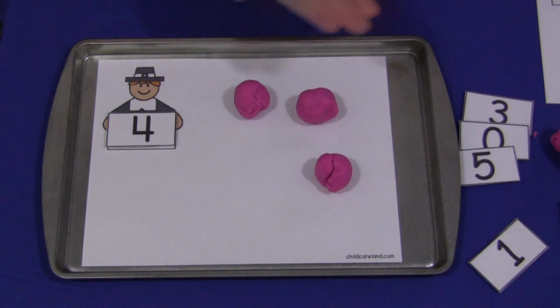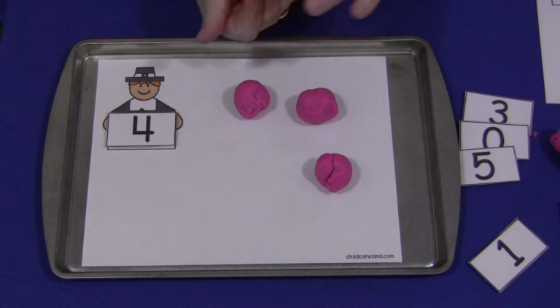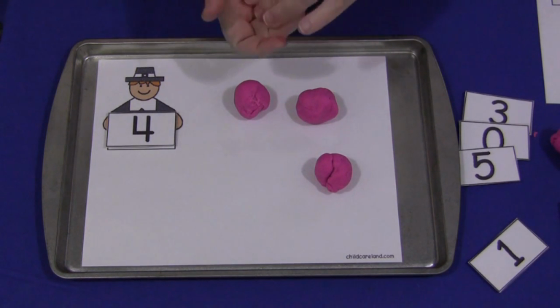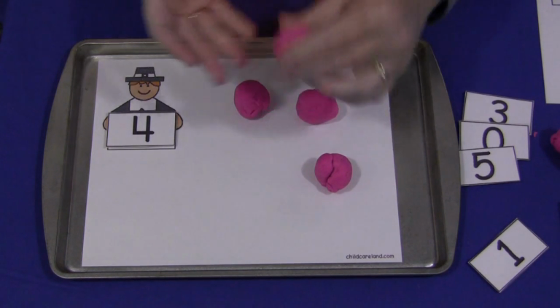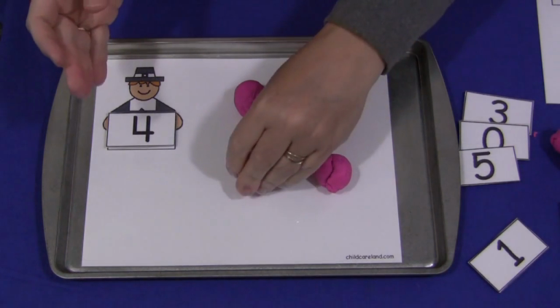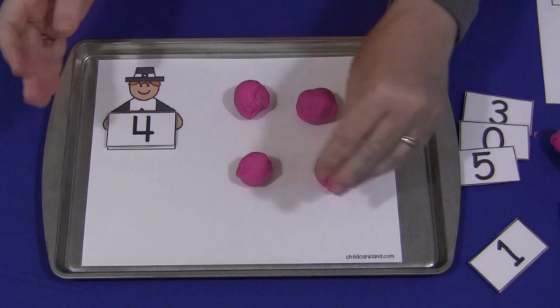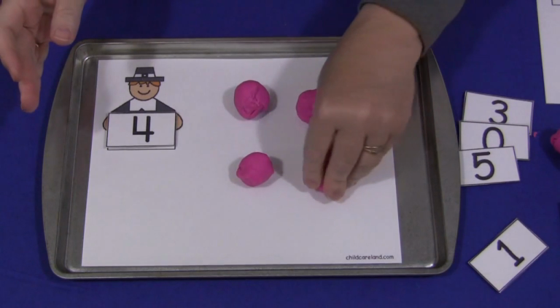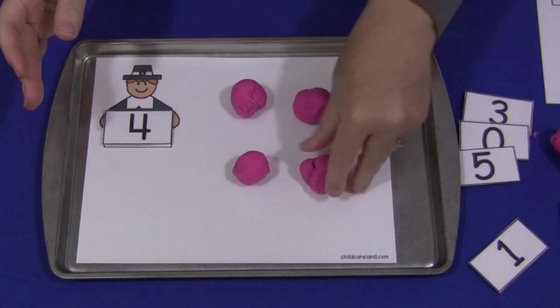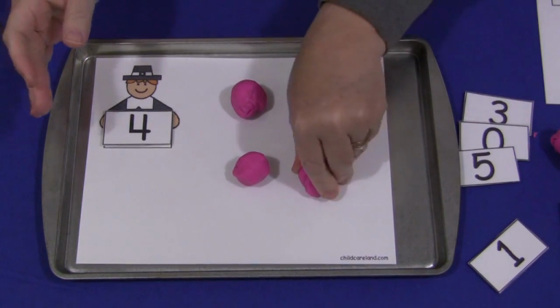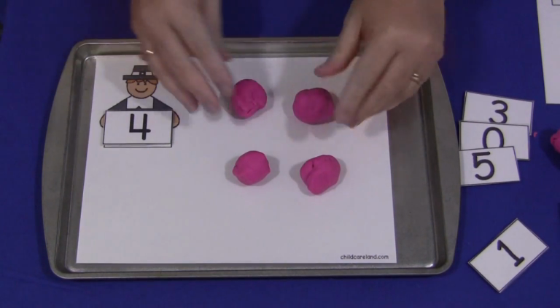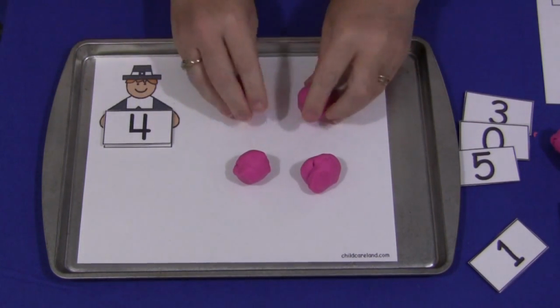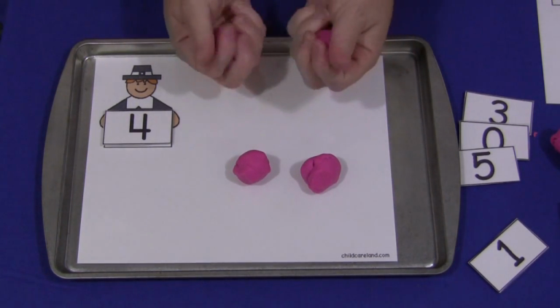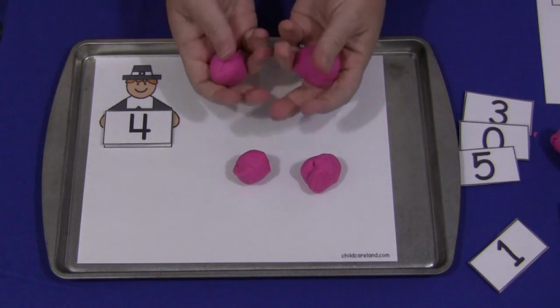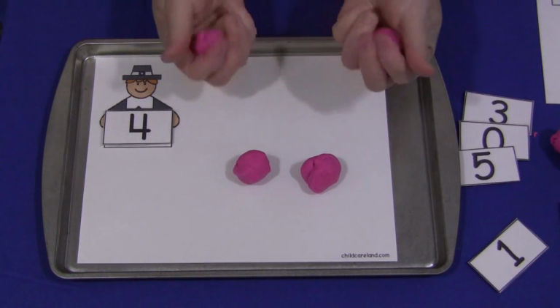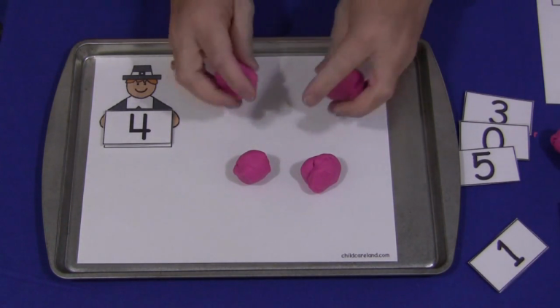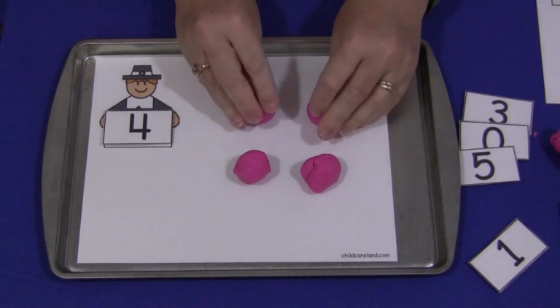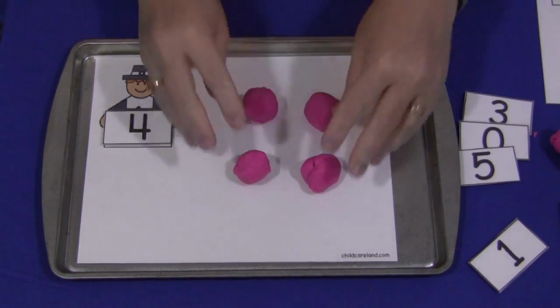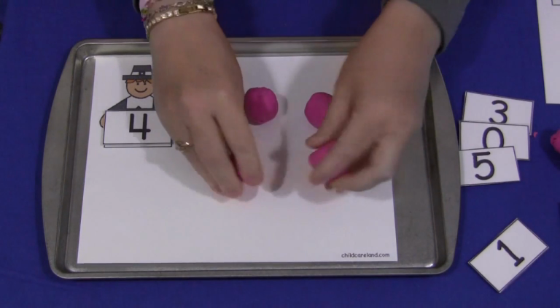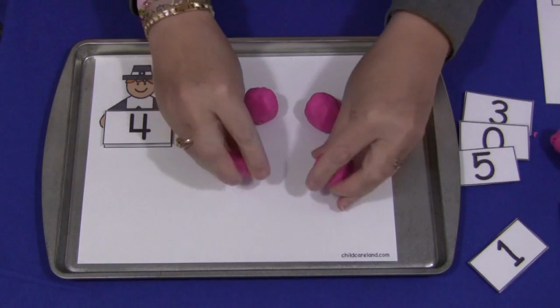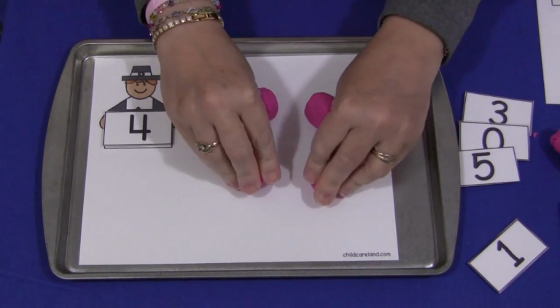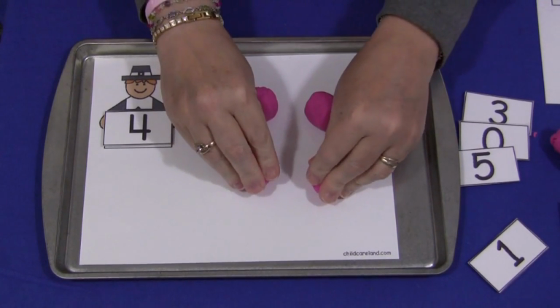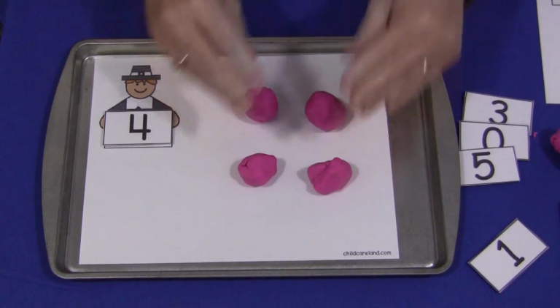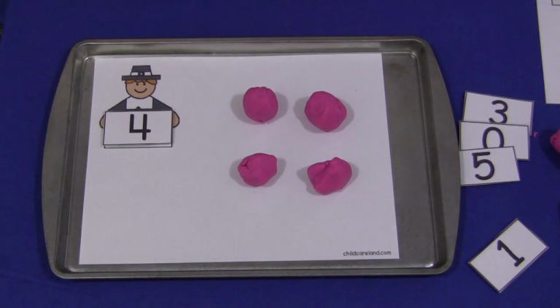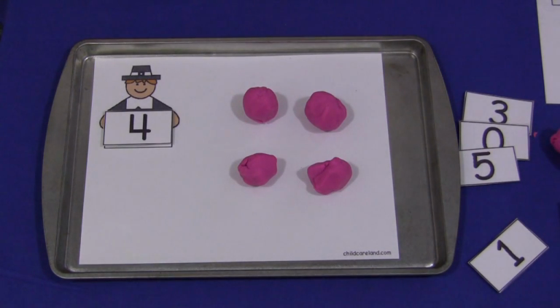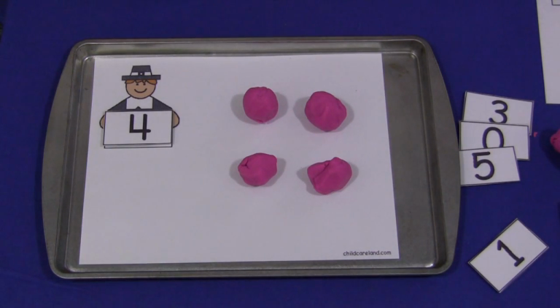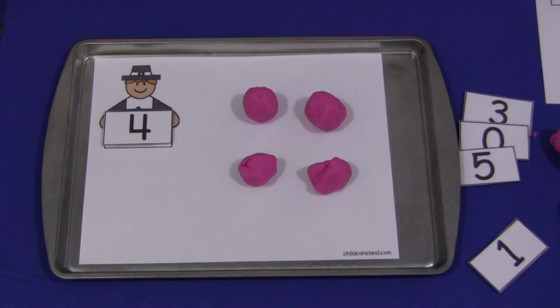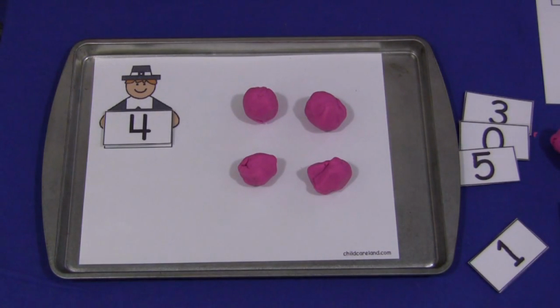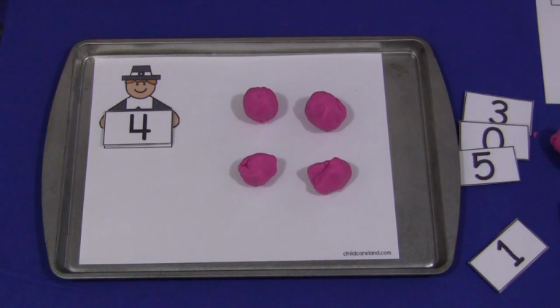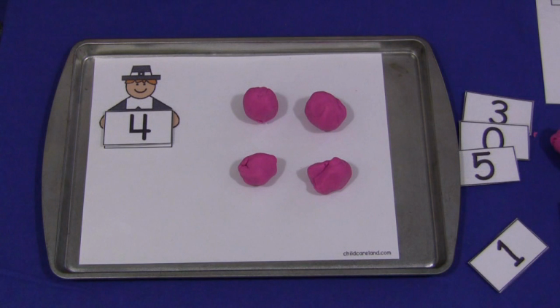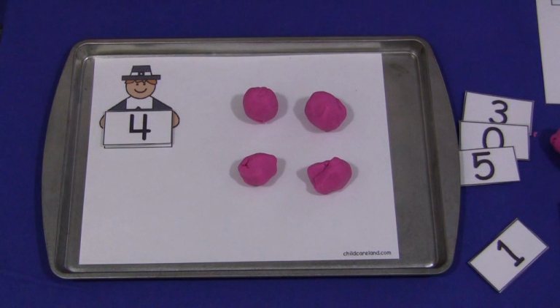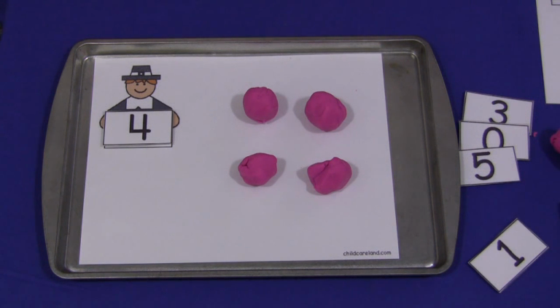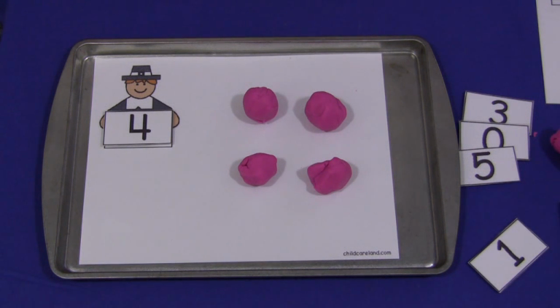And so then that would be four. Of course you'd always want to use fresh Play-Doh that the children could mold and it wouldn't be breaking apart. For a Pilgrim Play-Doh counting mat, I'm Shelley Lovett with ChildCareLand.com — thanks for watching.